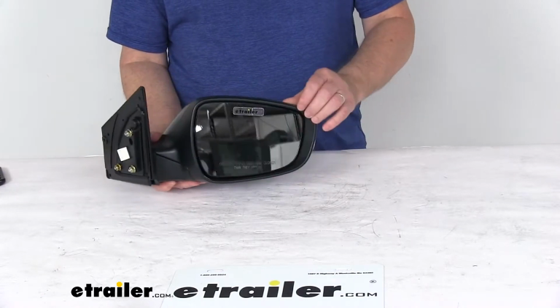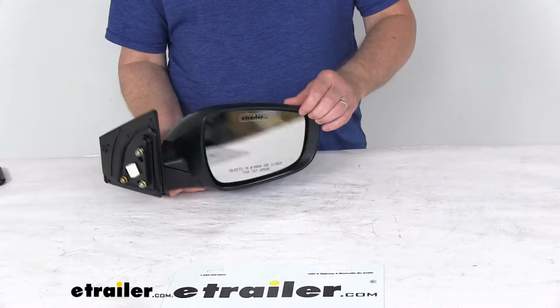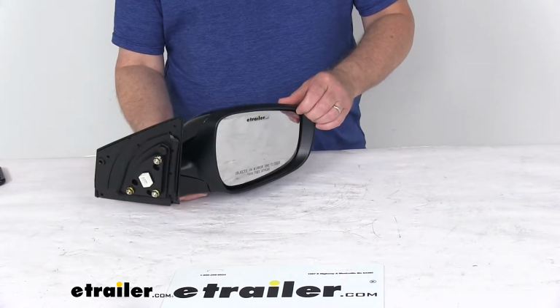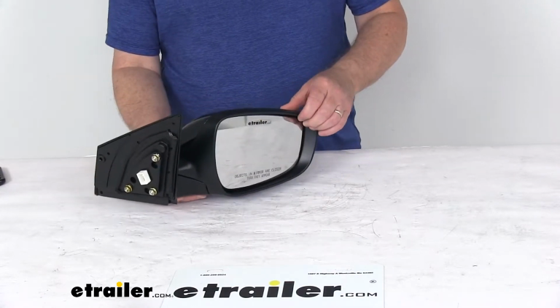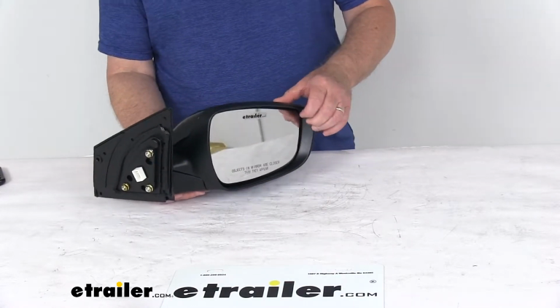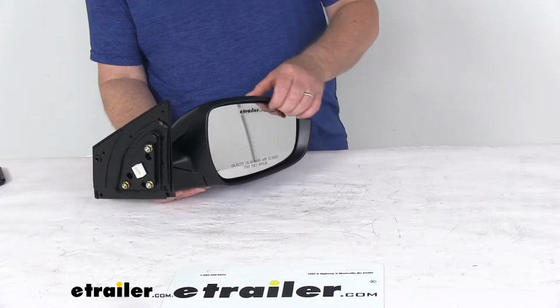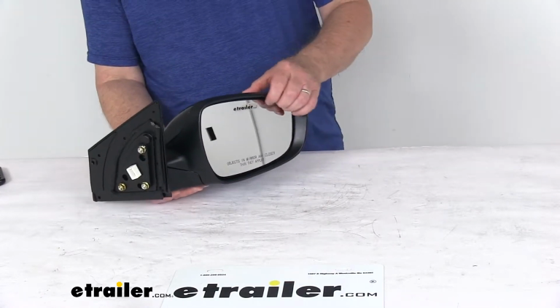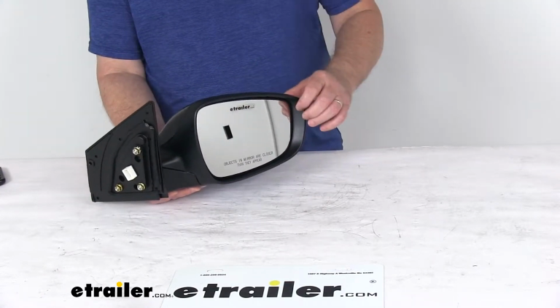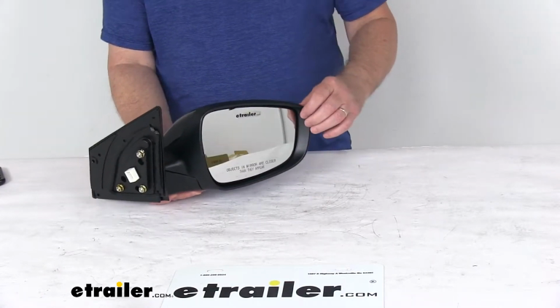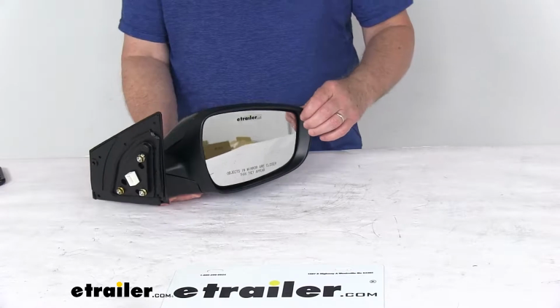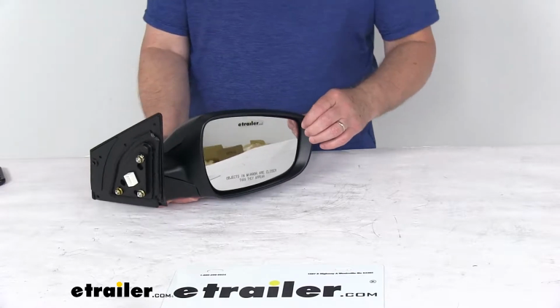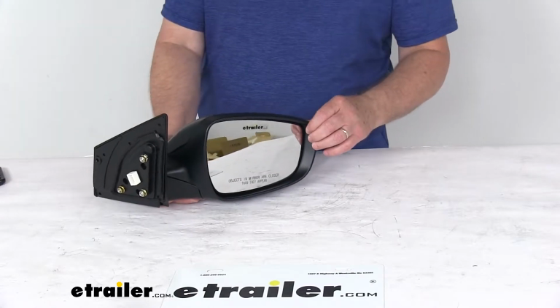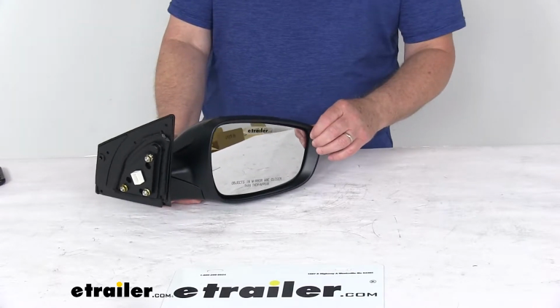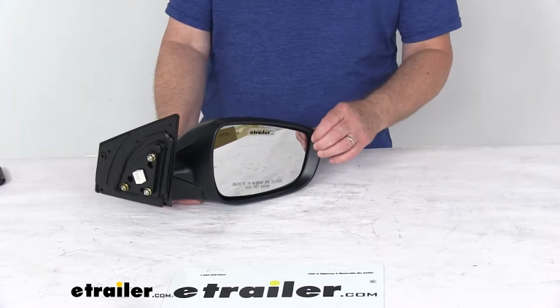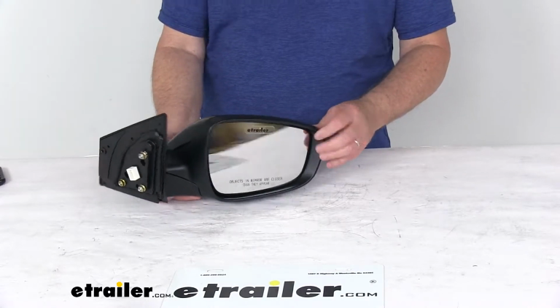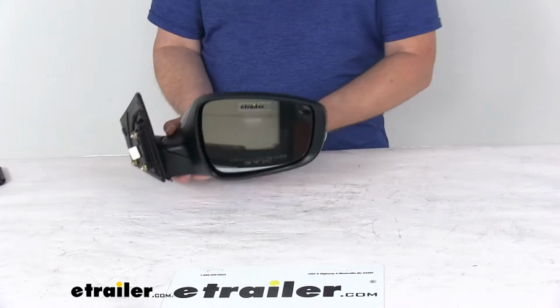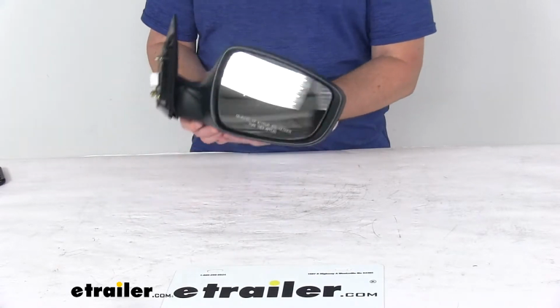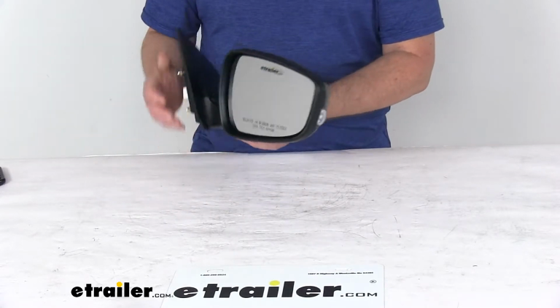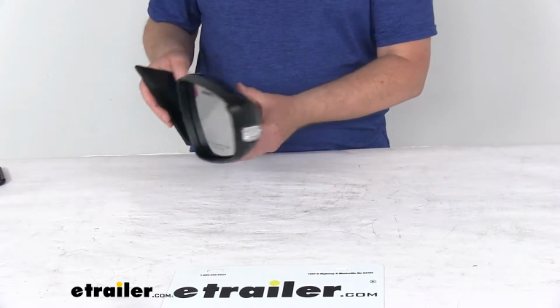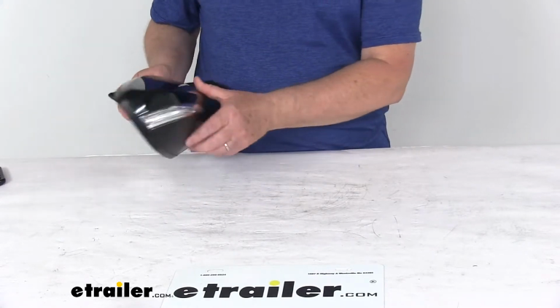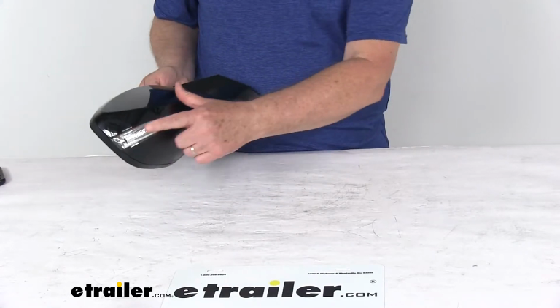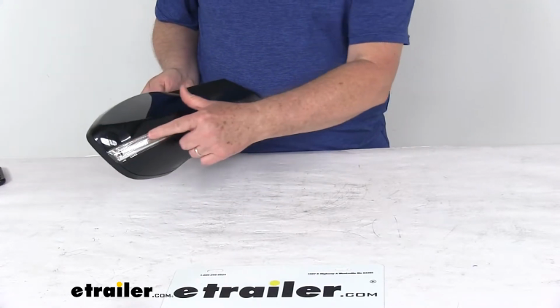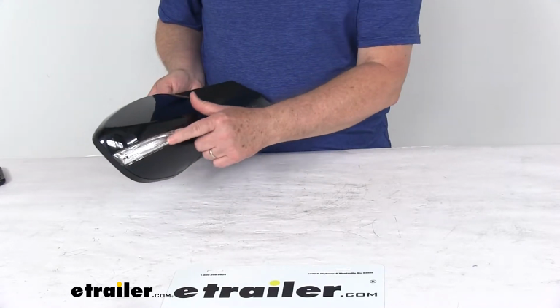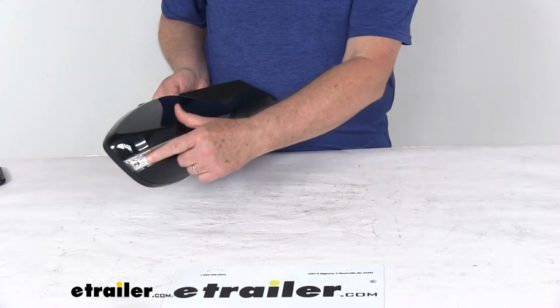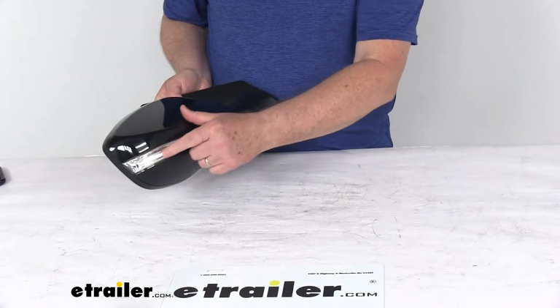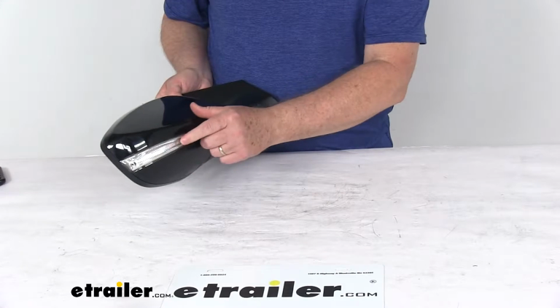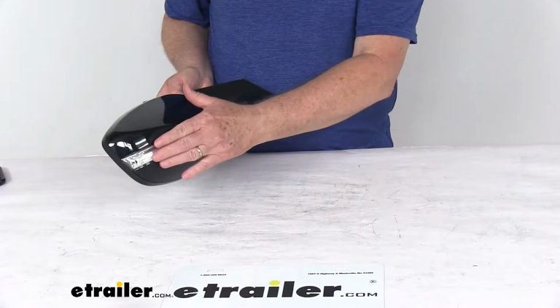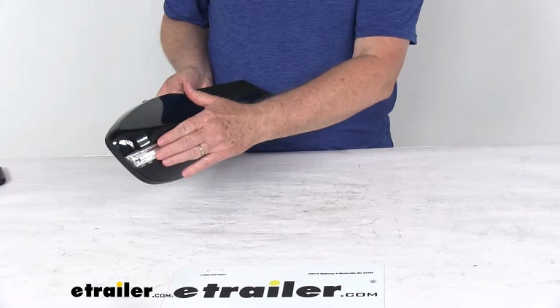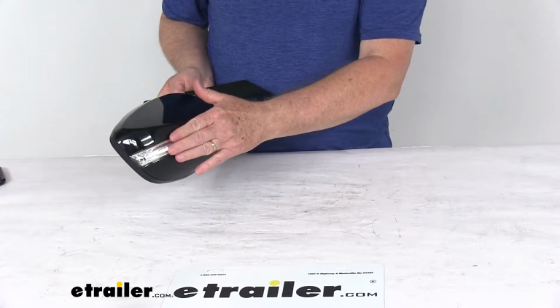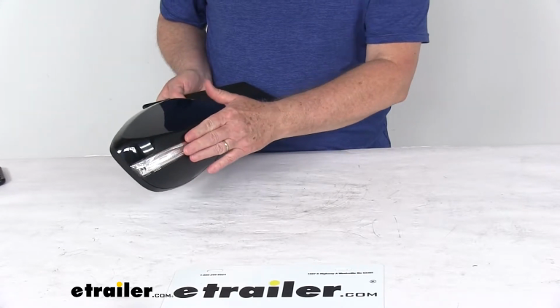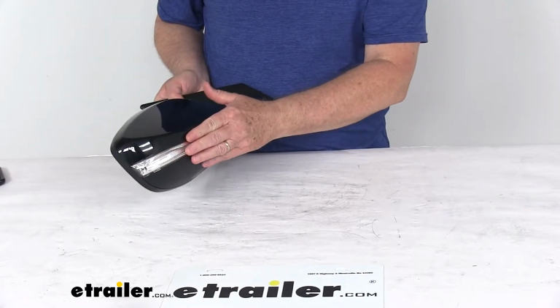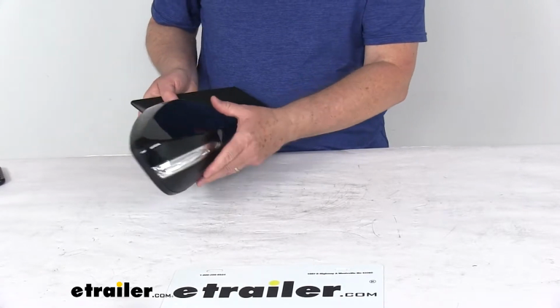This mirror does offer the heated mirror glass, which will clear frost and ice, reduce fogging. It does have an amber light right over here on the back of the mirror that will flash when the turn signal is activated.